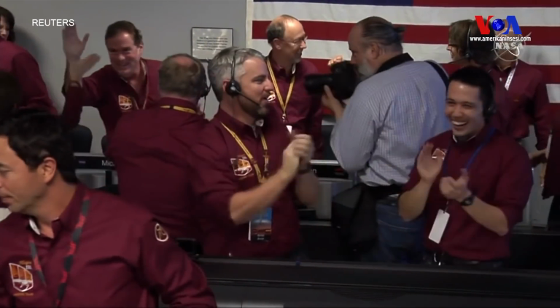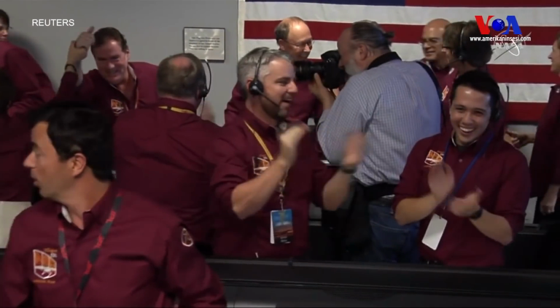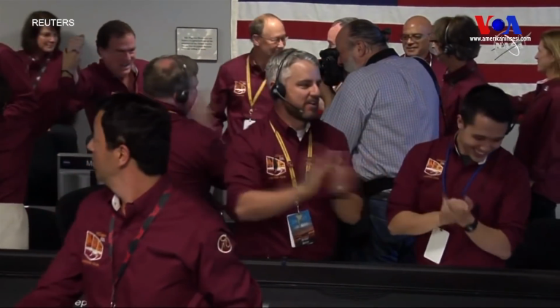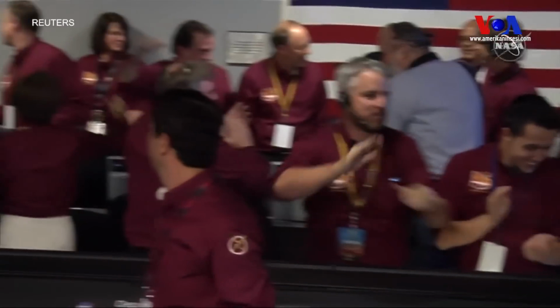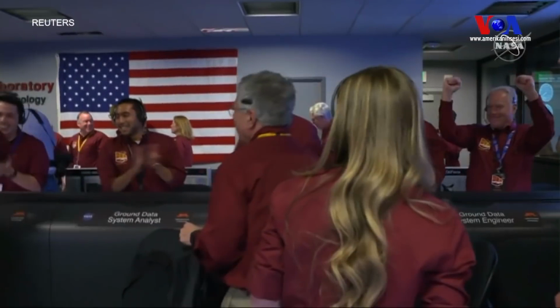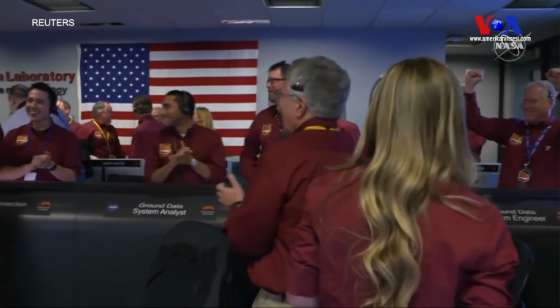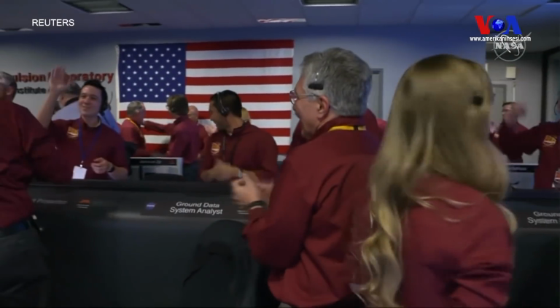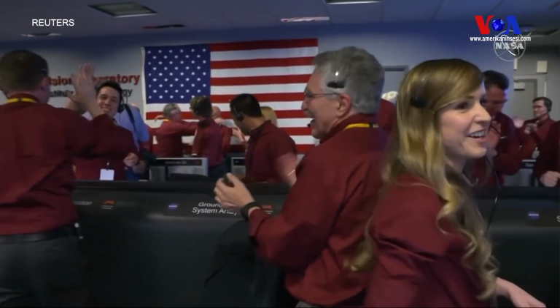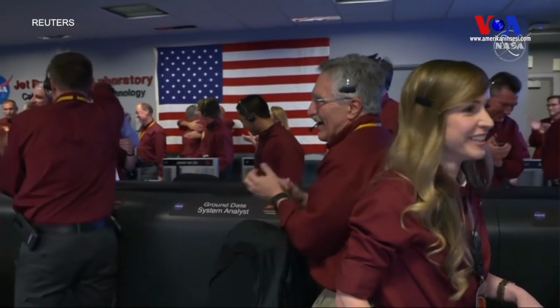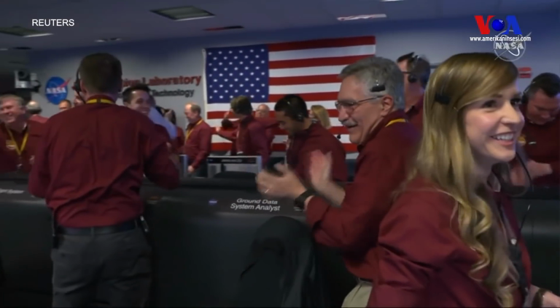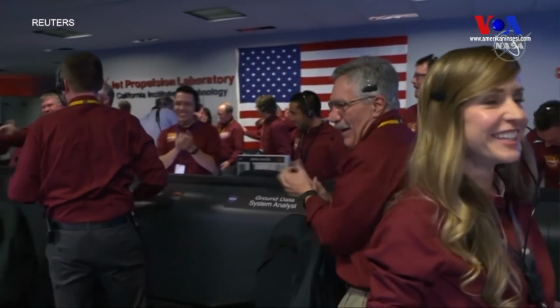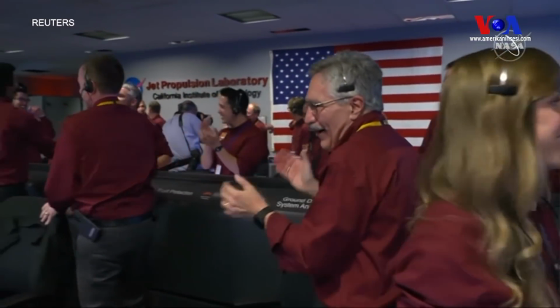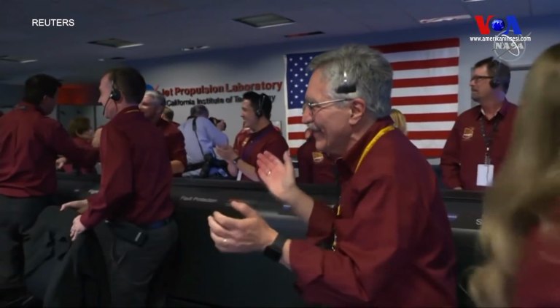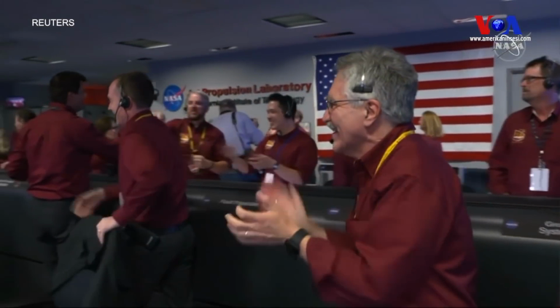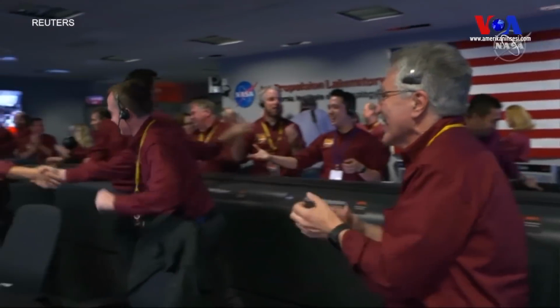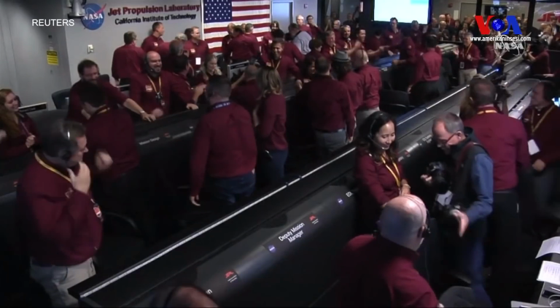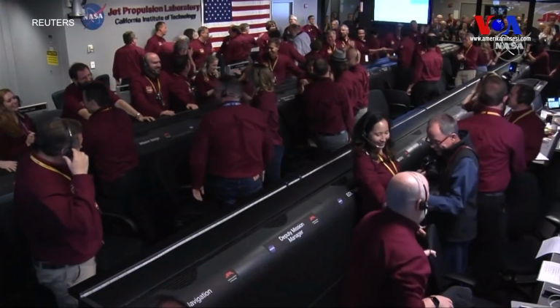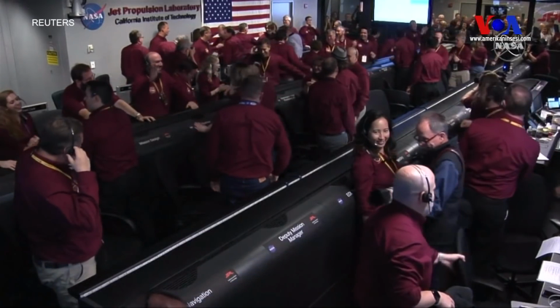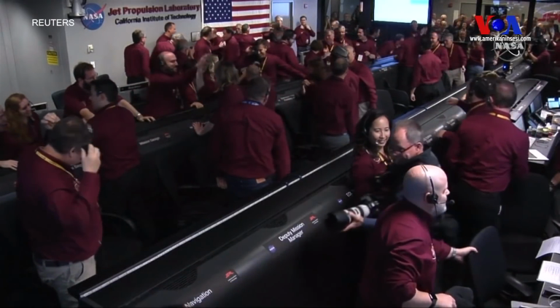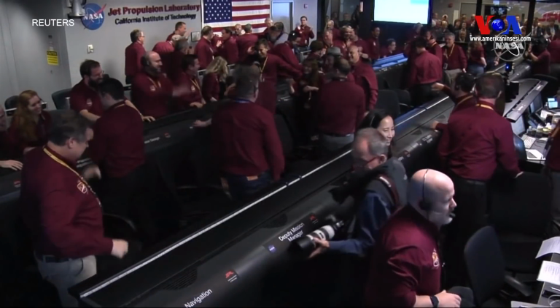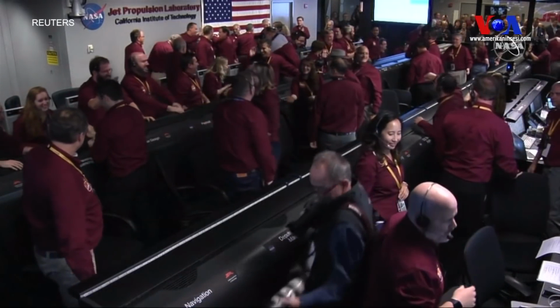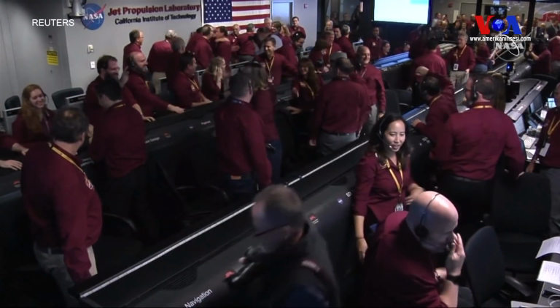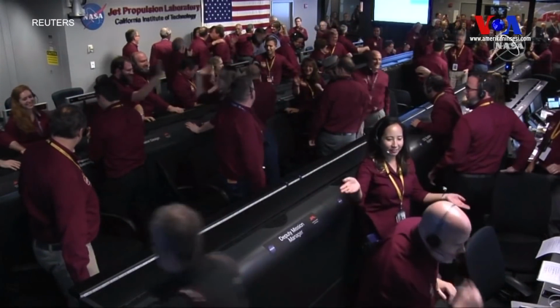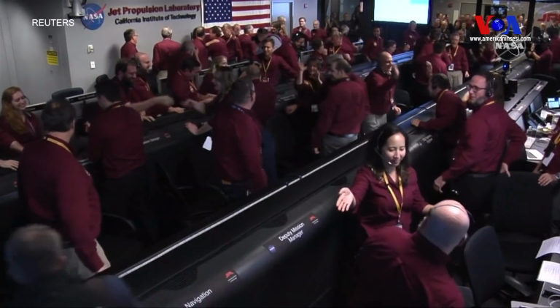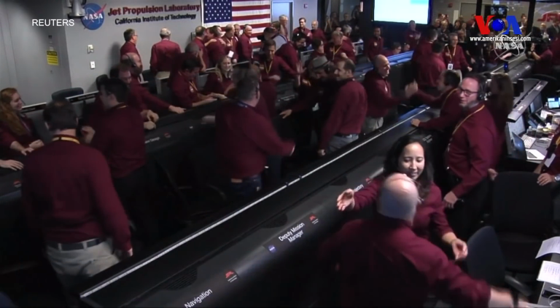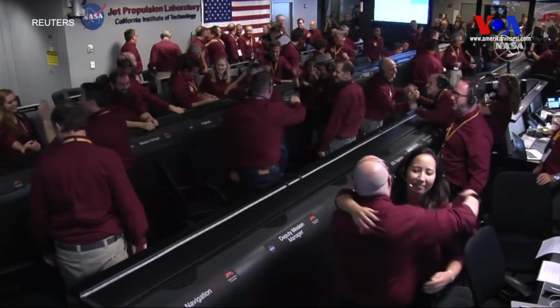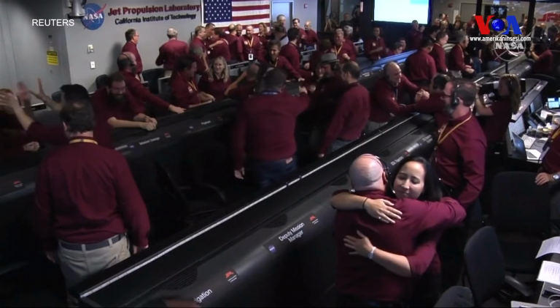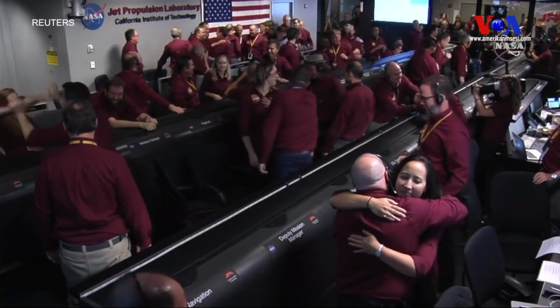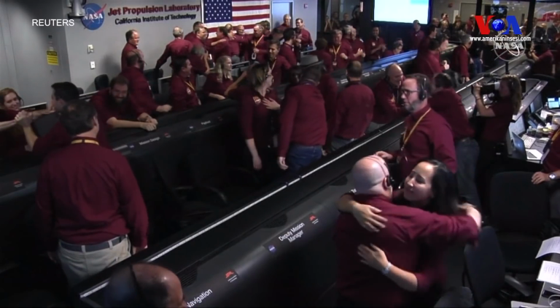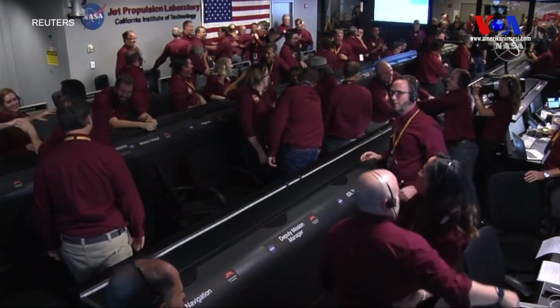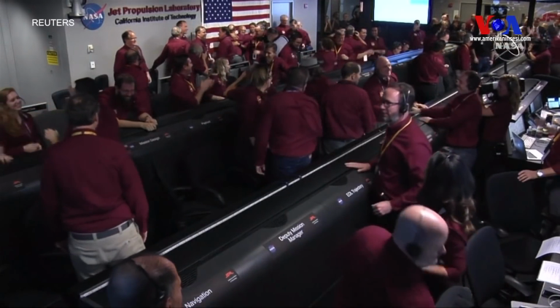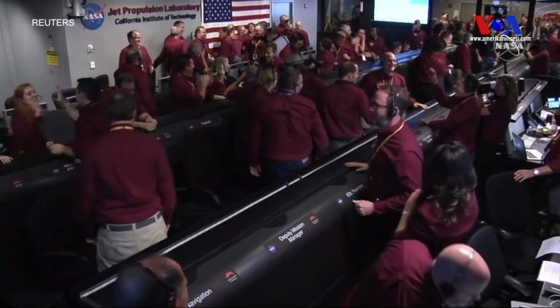Wow. That's fantastic. Wow. This never gets old. No, it doesn't, Rob. Wow. The control room just erupted.